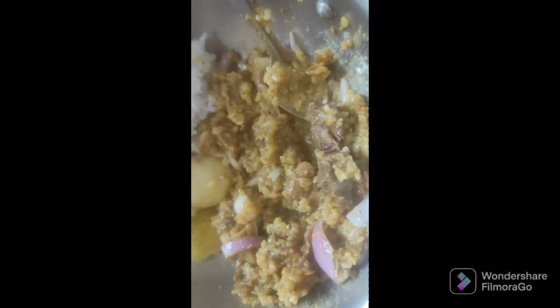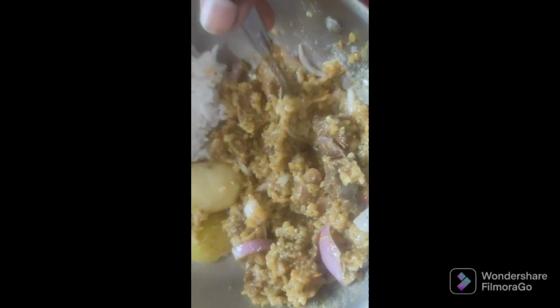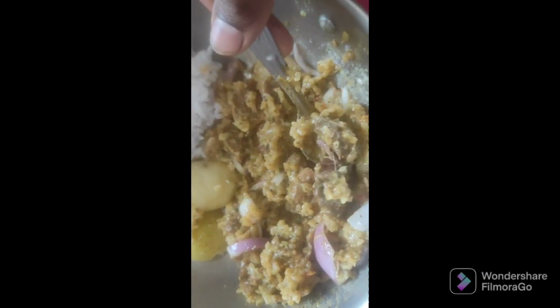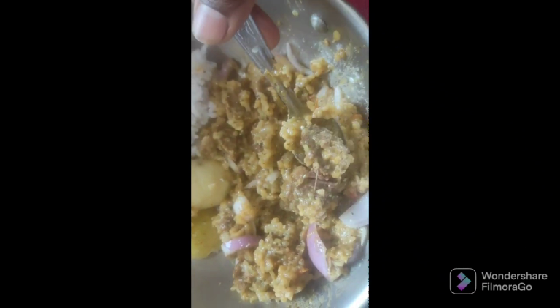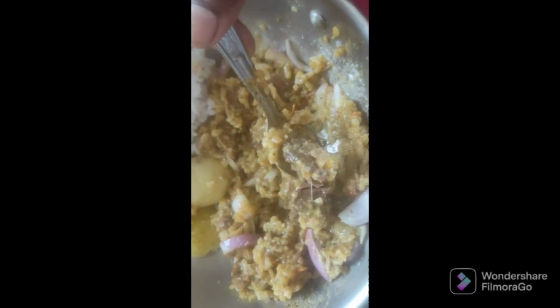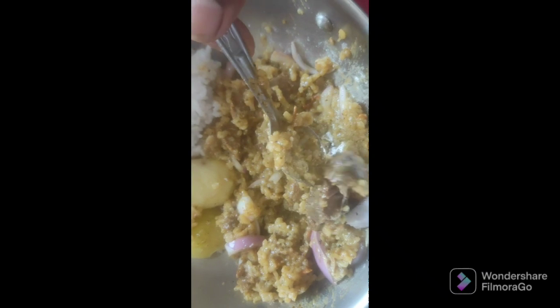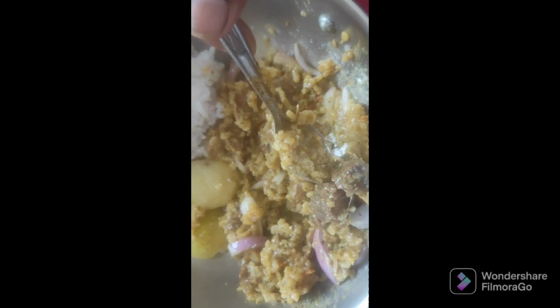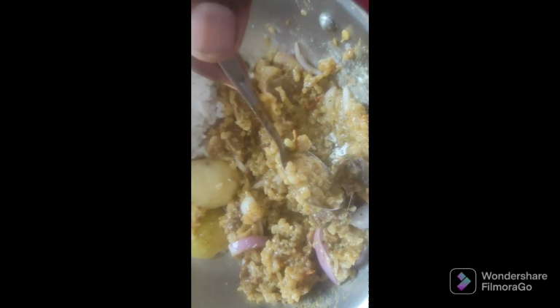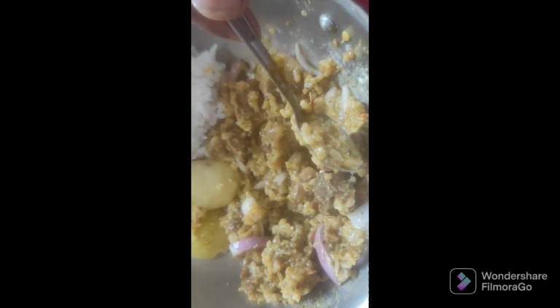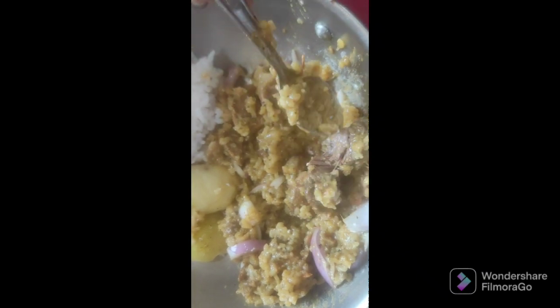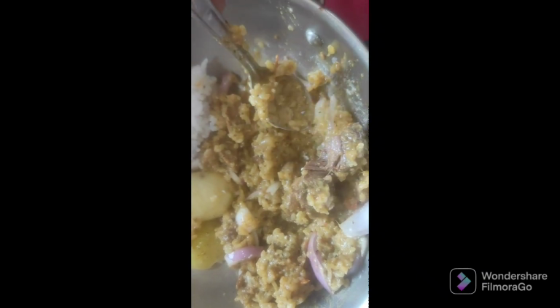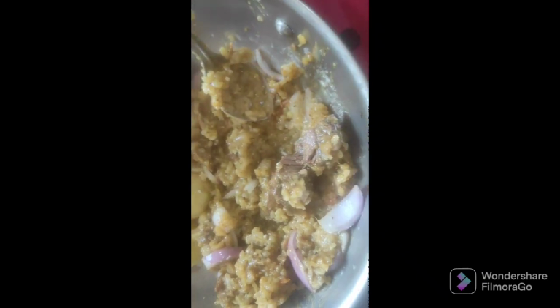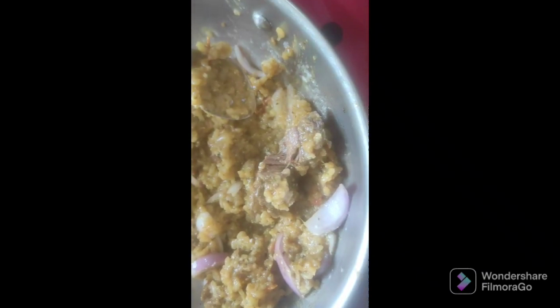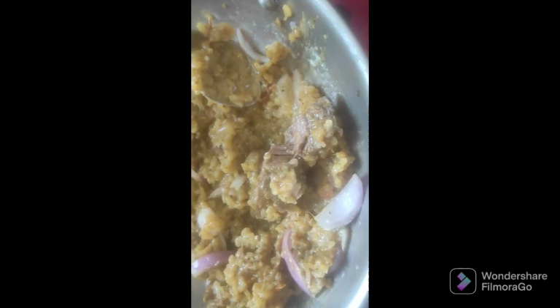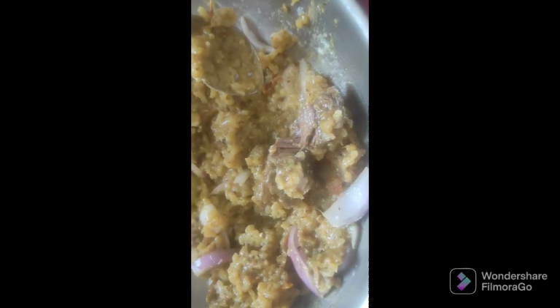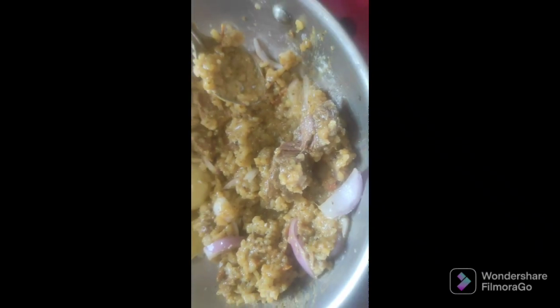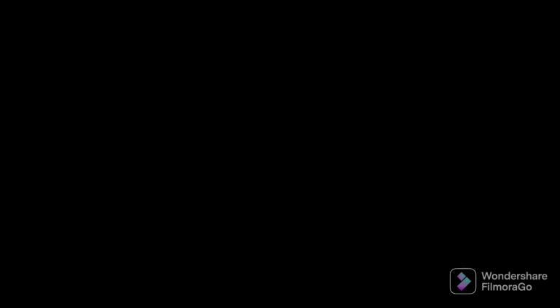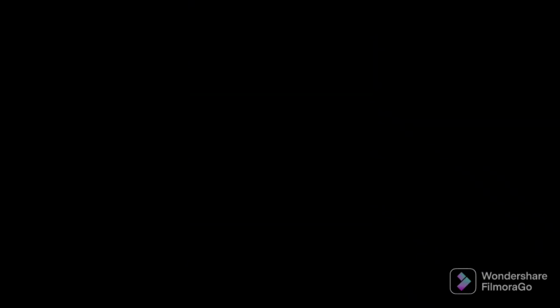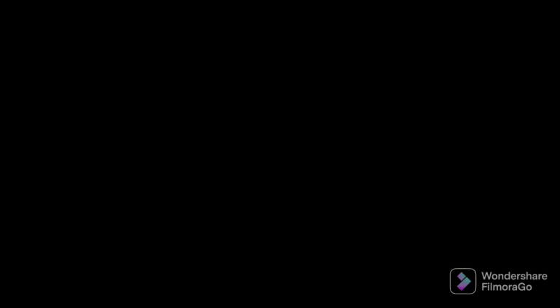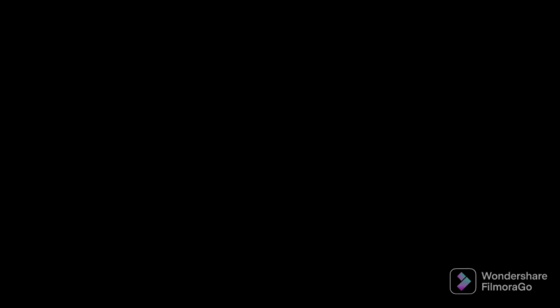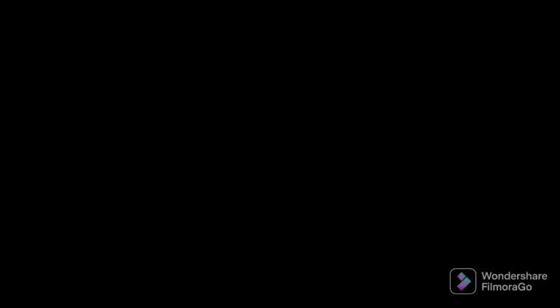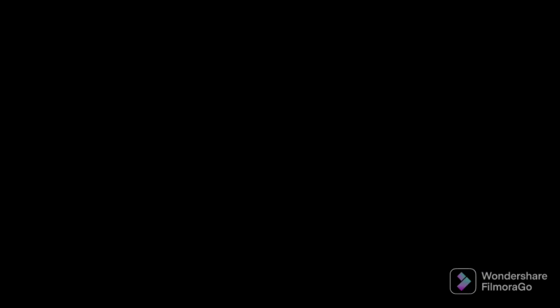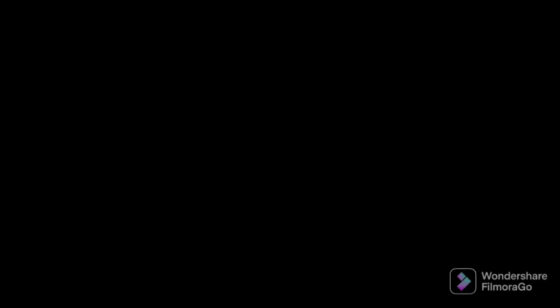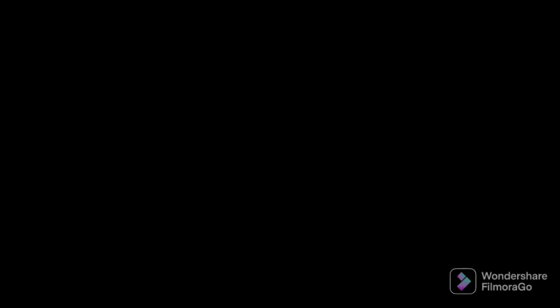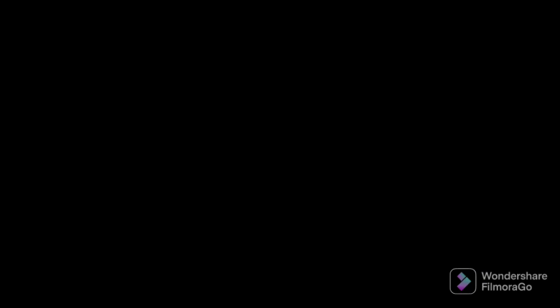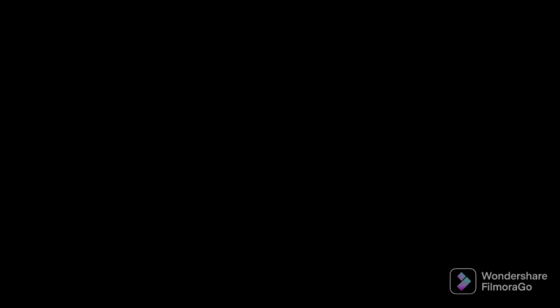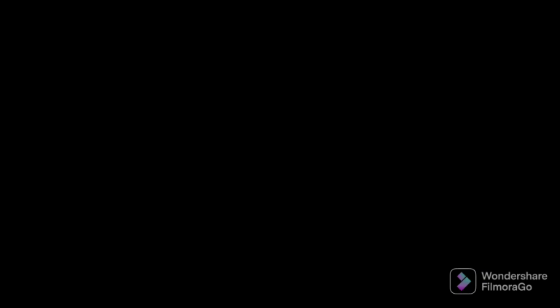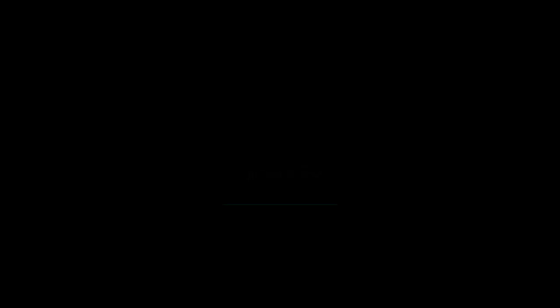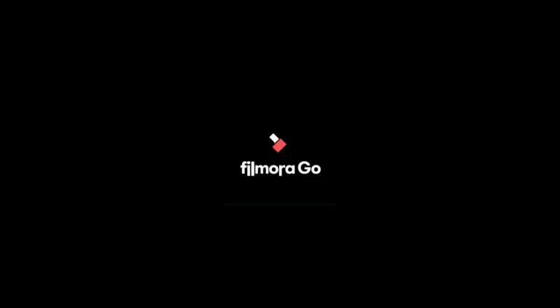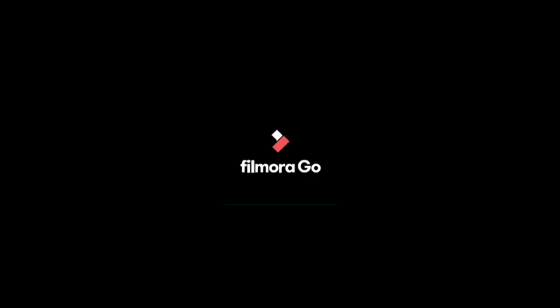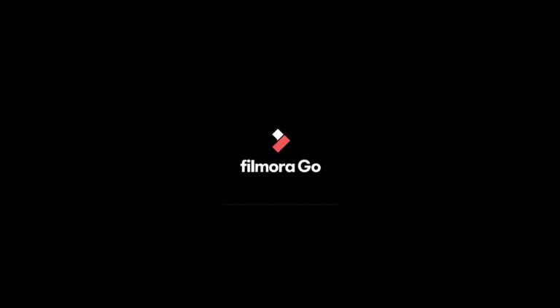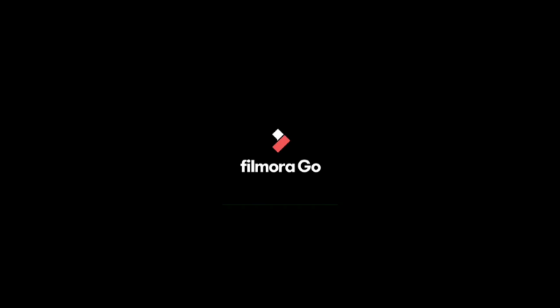The pieces are also done — so delicious, so tender. You can see that one: with curd and onion, so nice. Thank you, everyone.